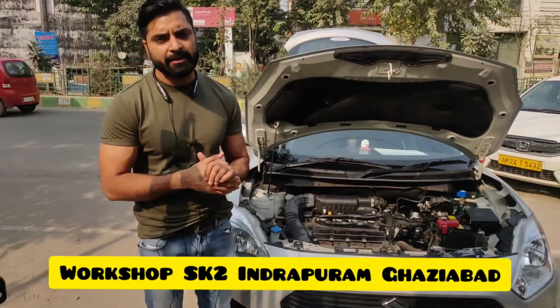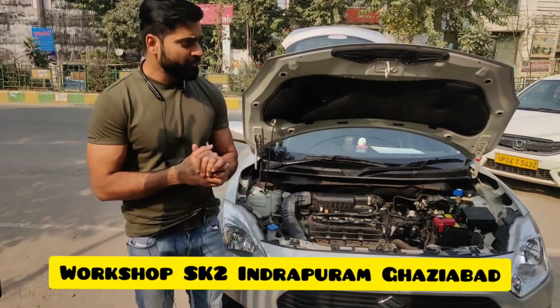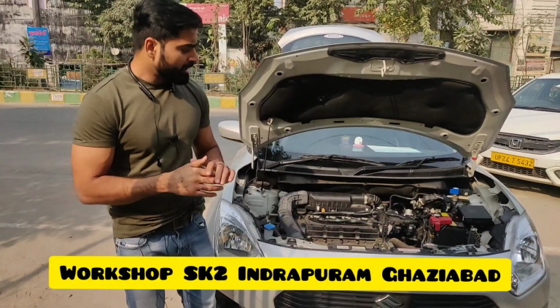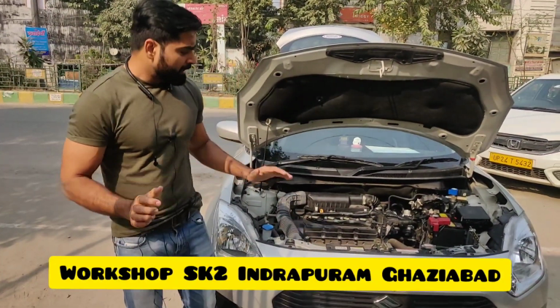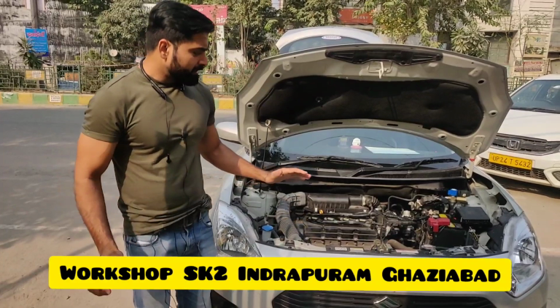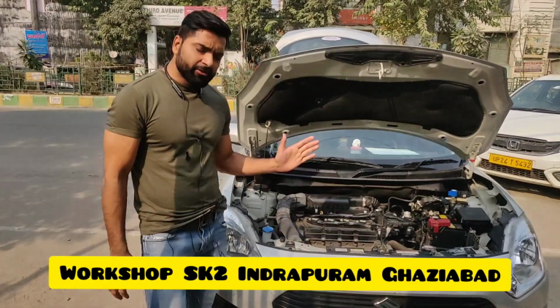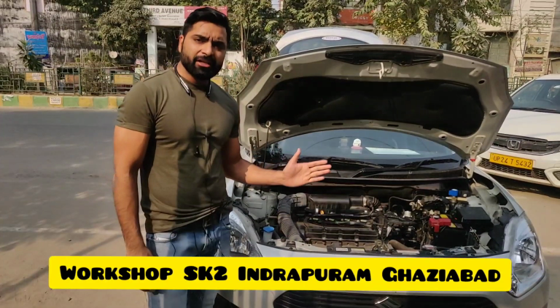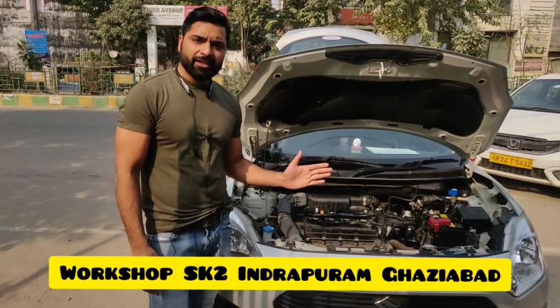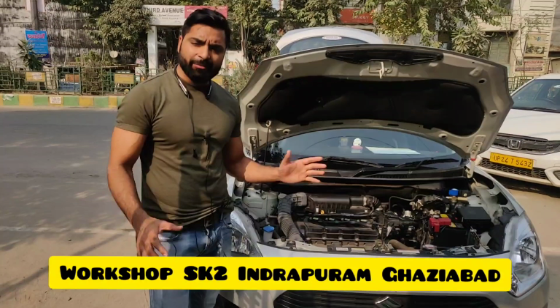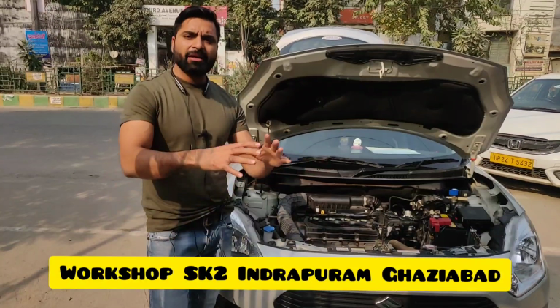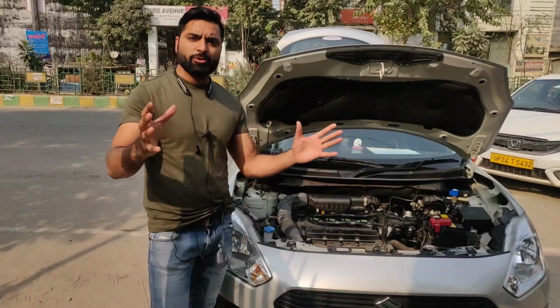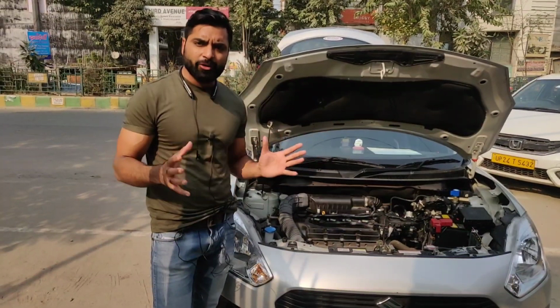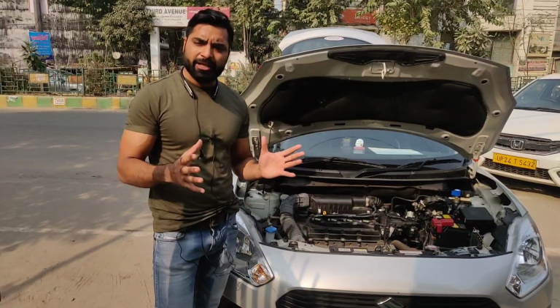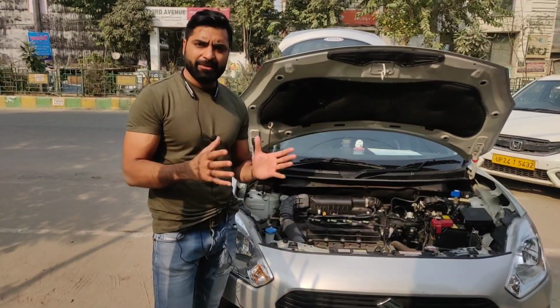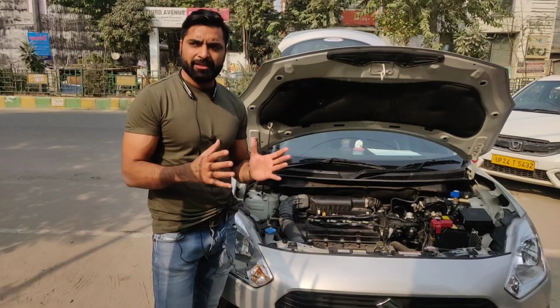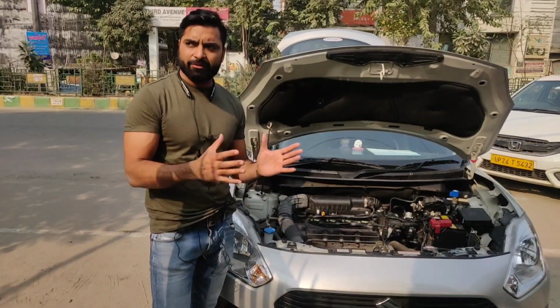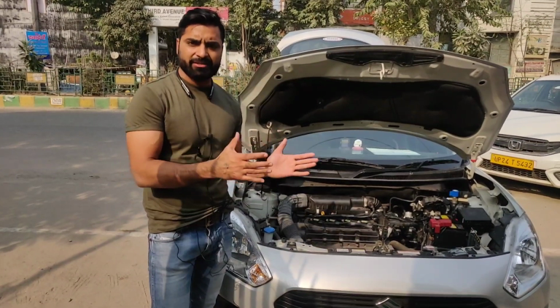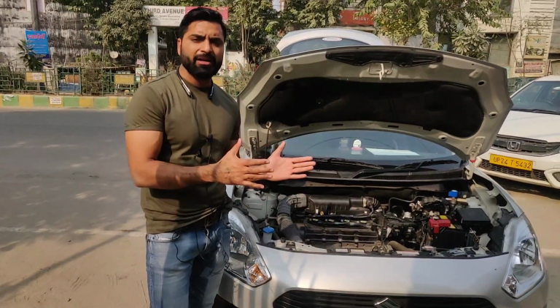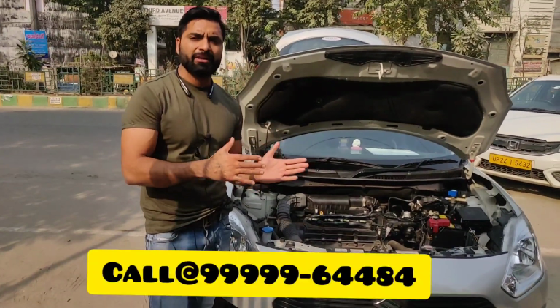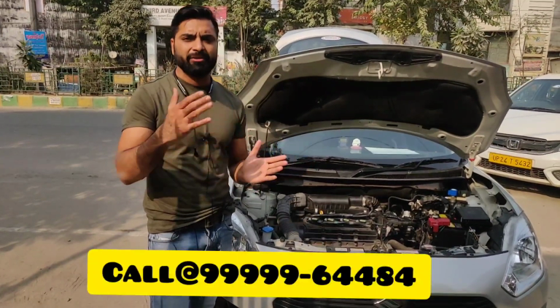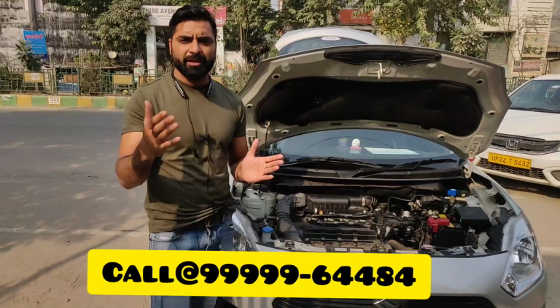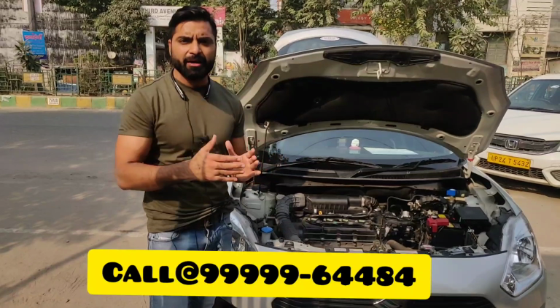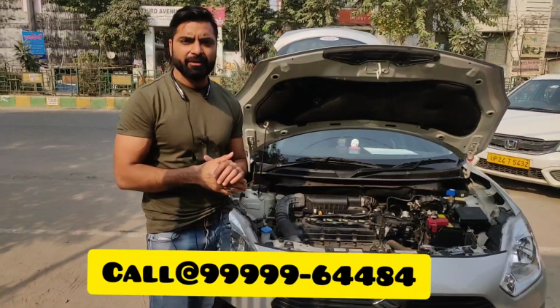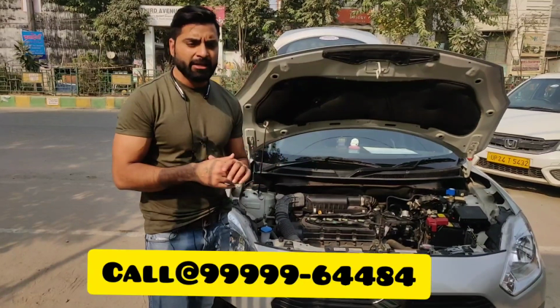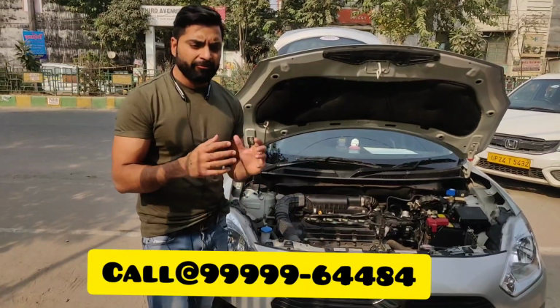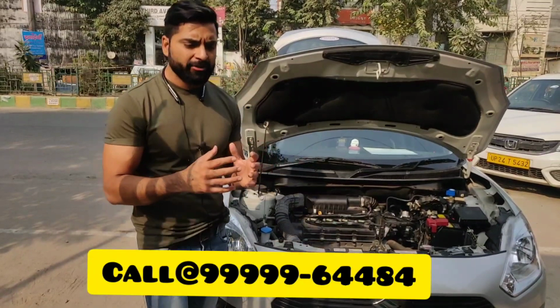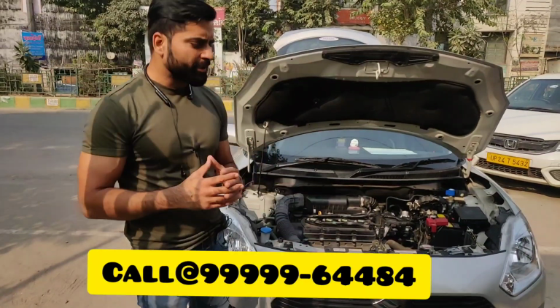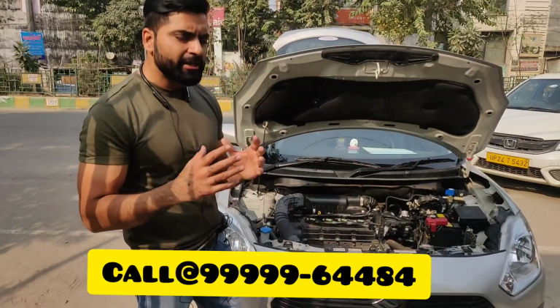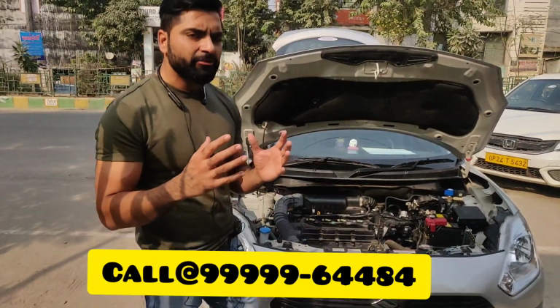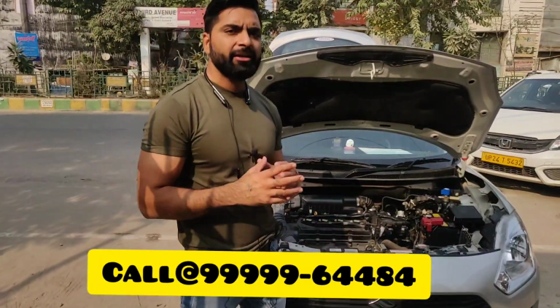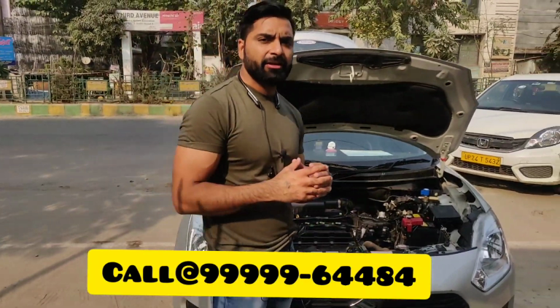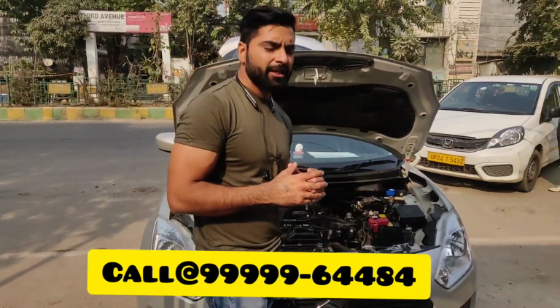Guys, for sequential kits, the technology remains the same across all brands — whether it's a cheaper brand or an expensive one. The difference, wherever it exists, comes down to the fitting quality.